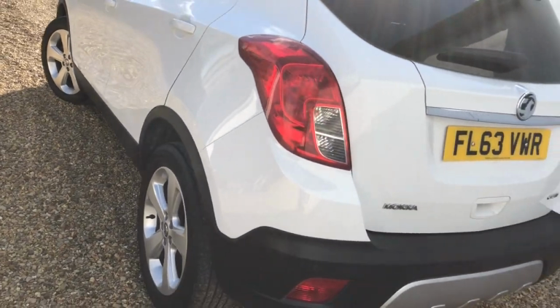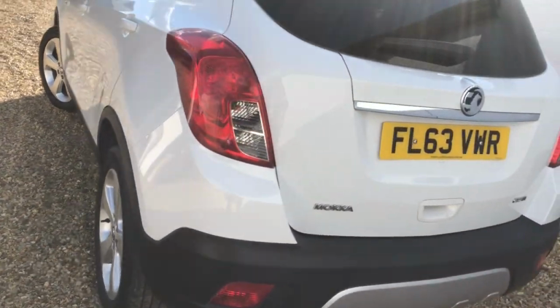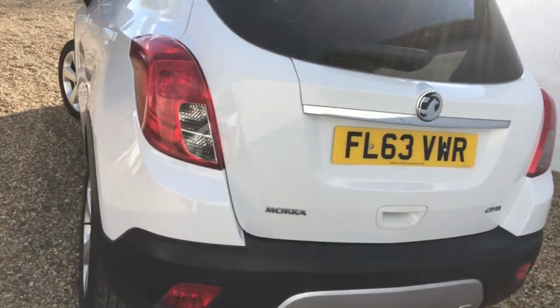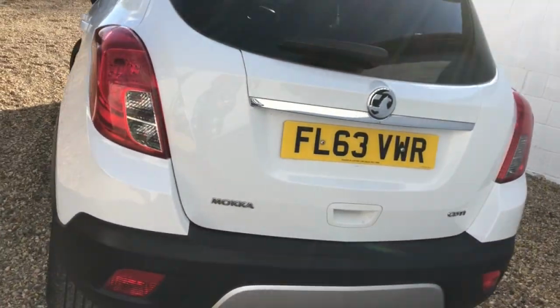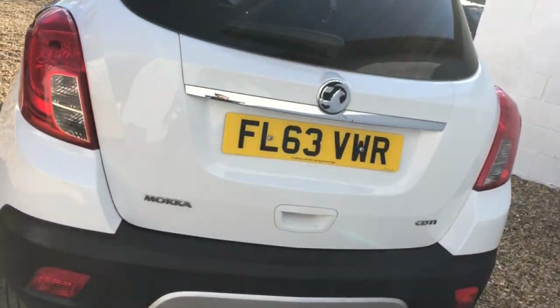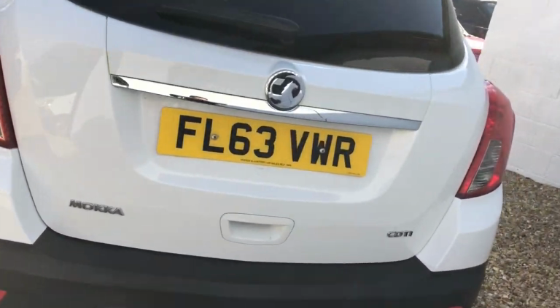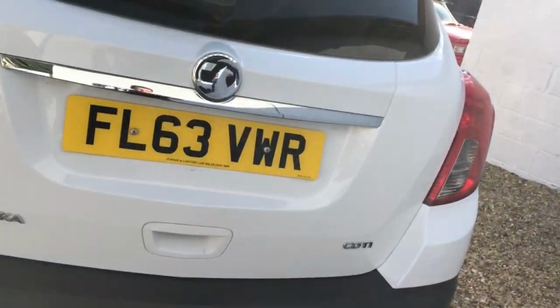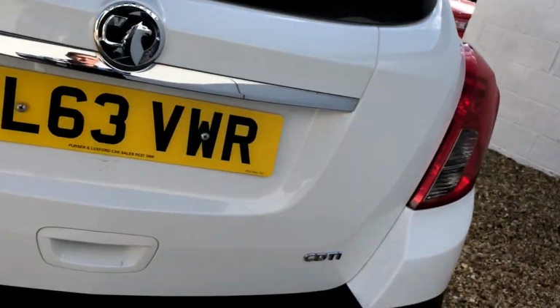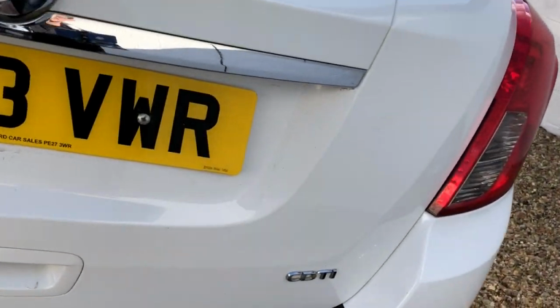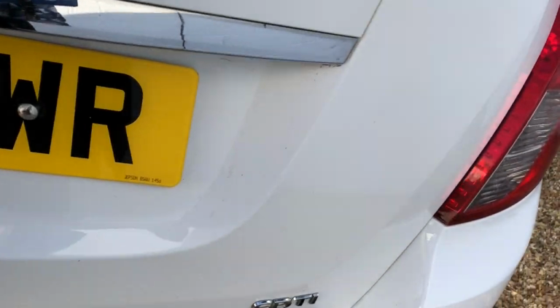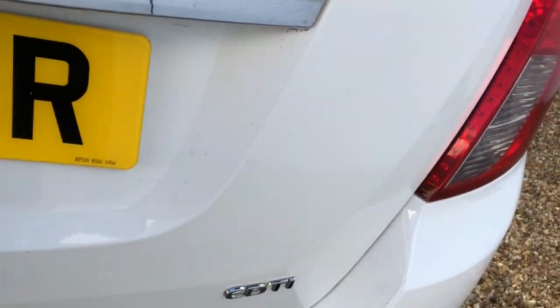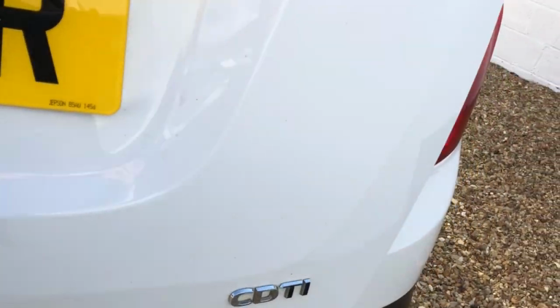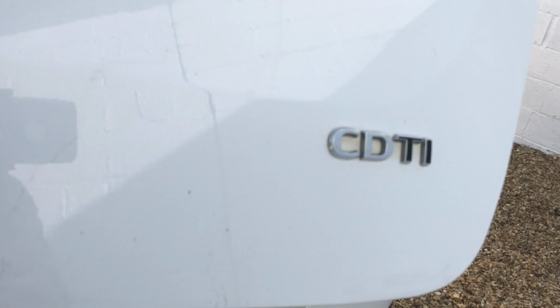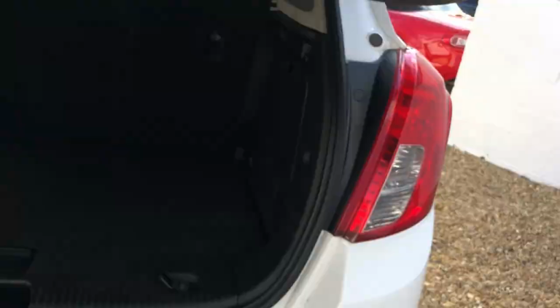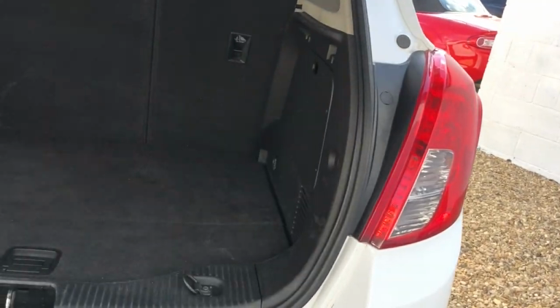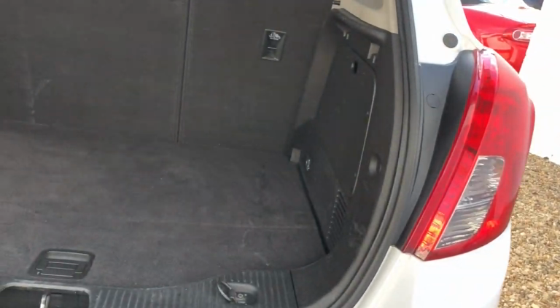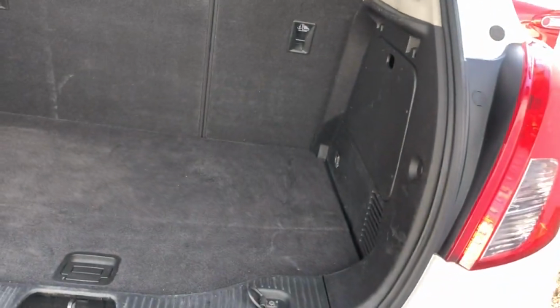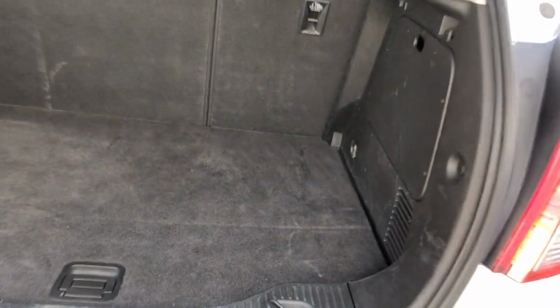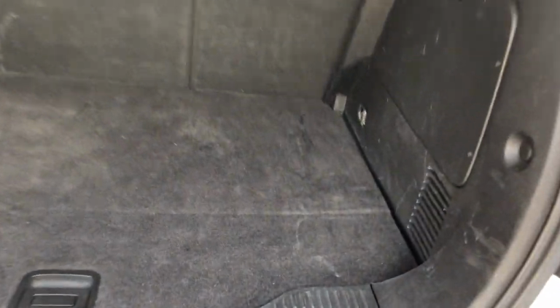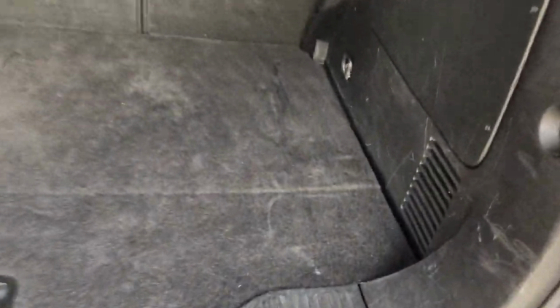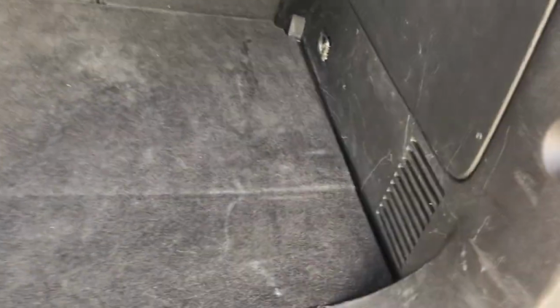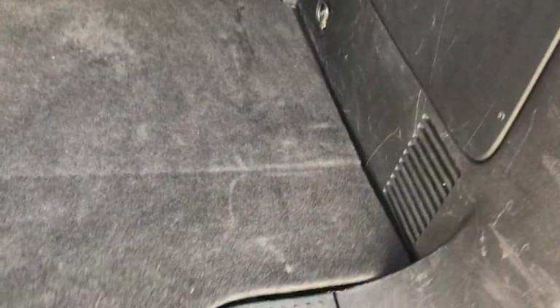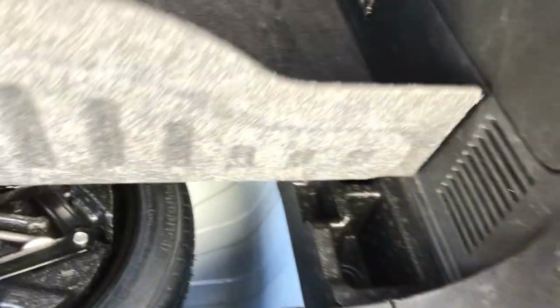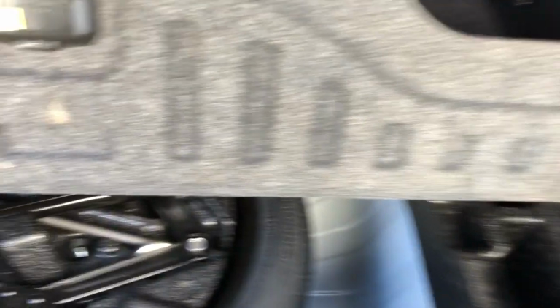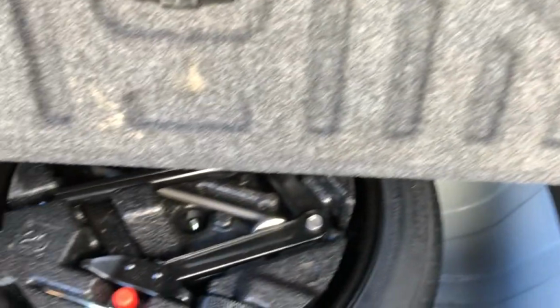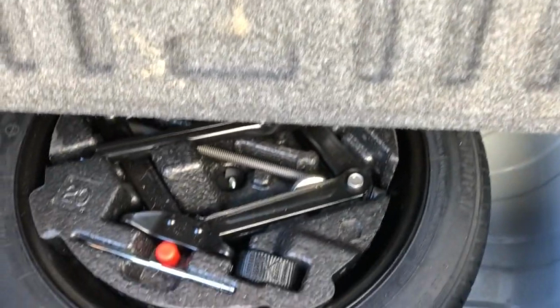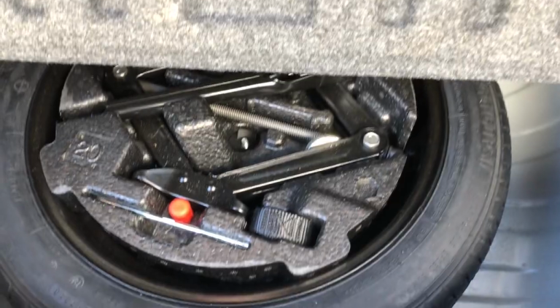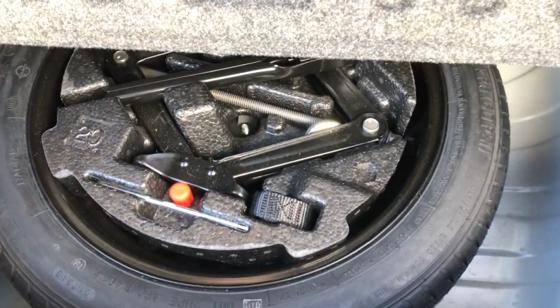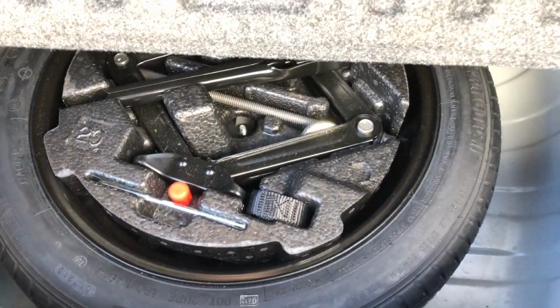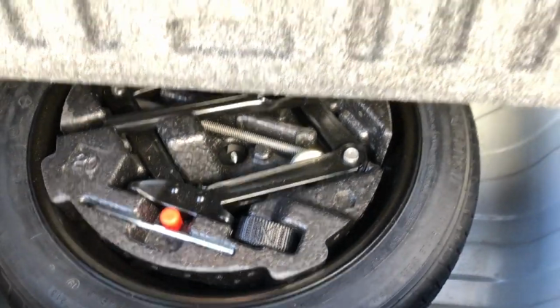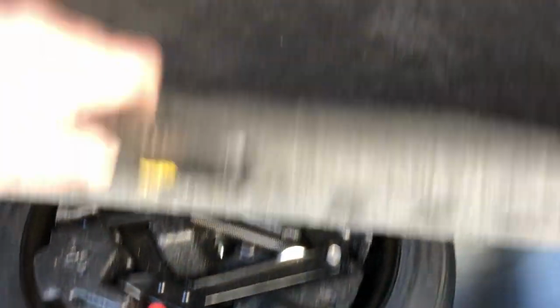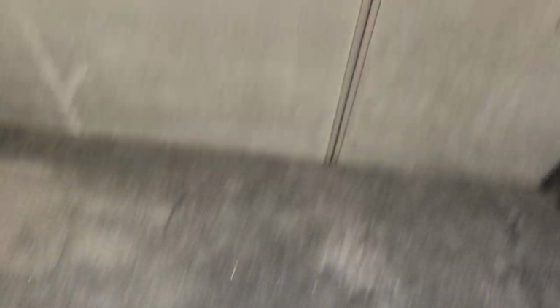This one also has a spare wheel — it wasn't meant to, but when a colleague had it earlier he swapped in the spare wheel, so that's all there. Good to go.